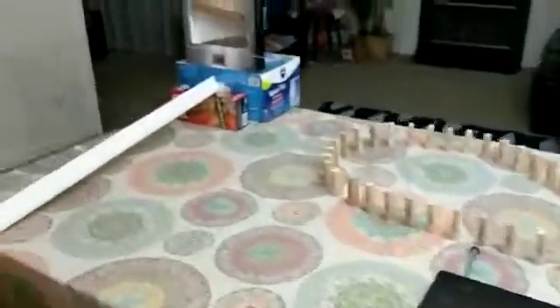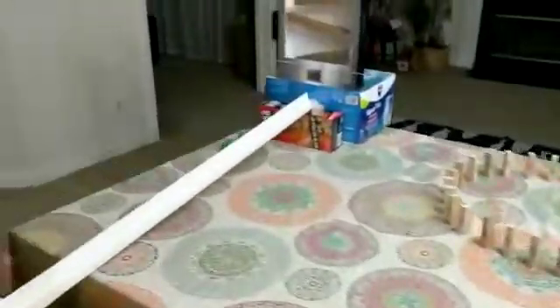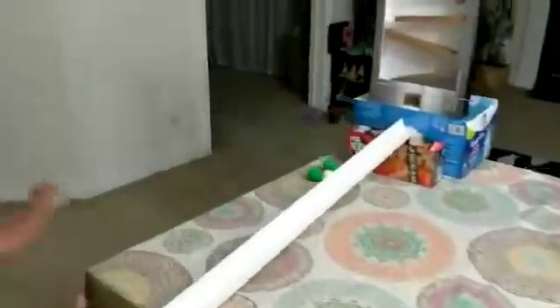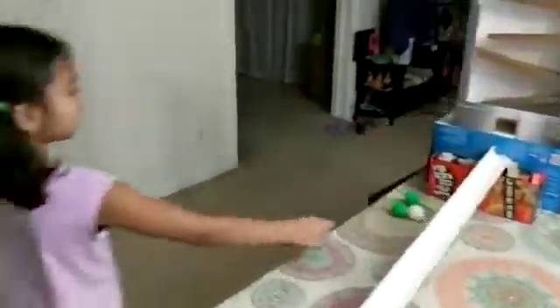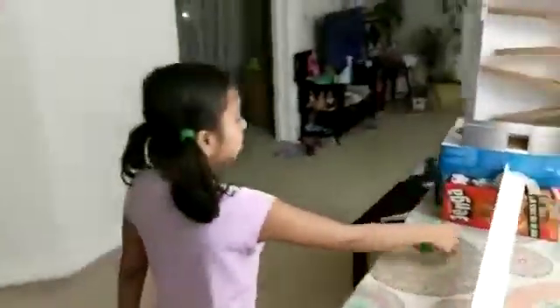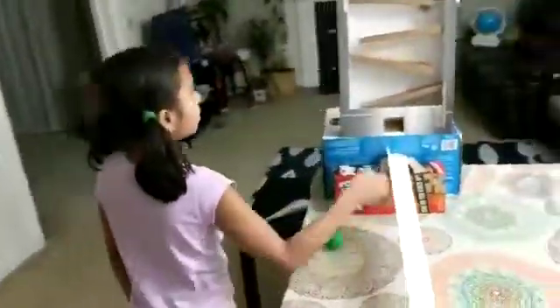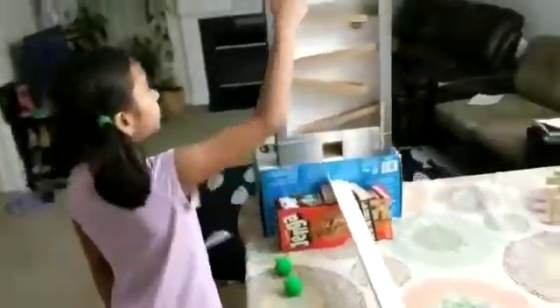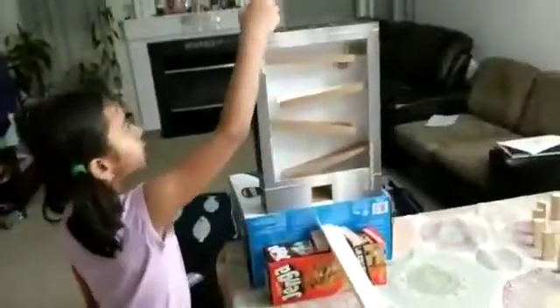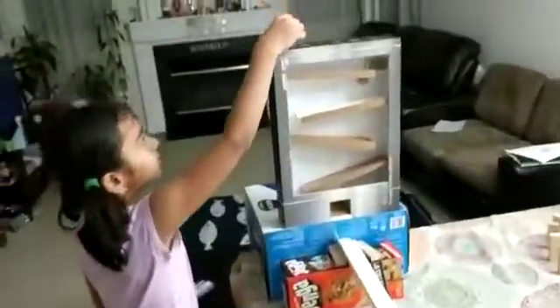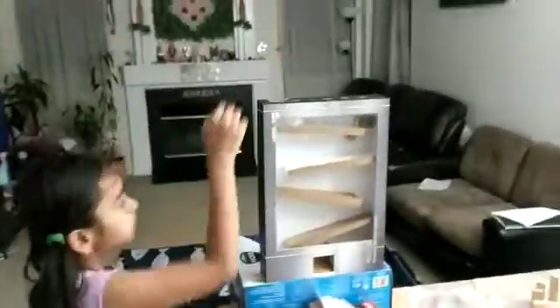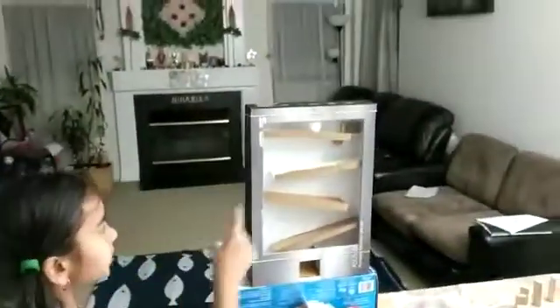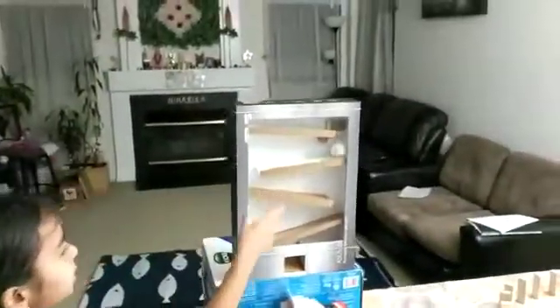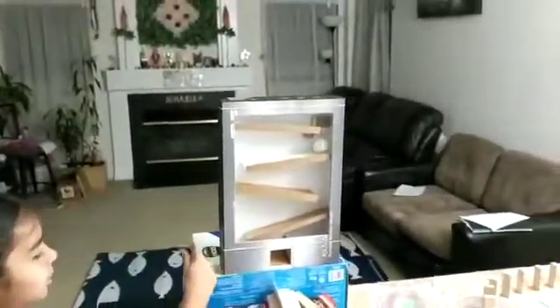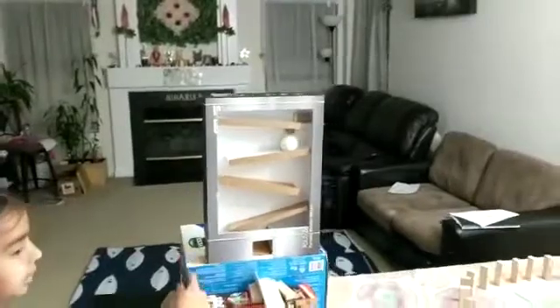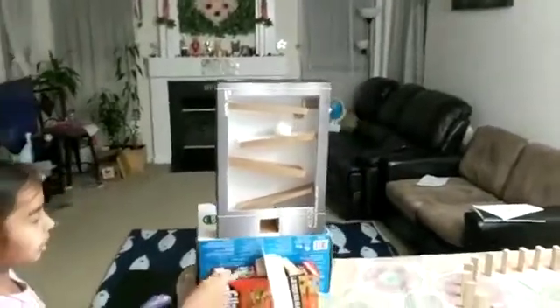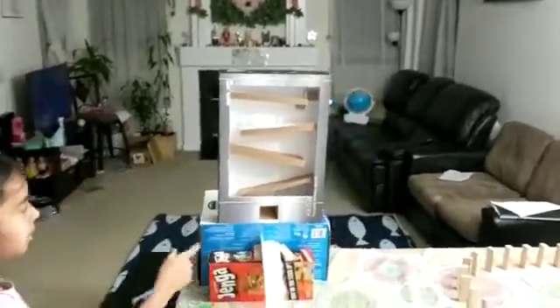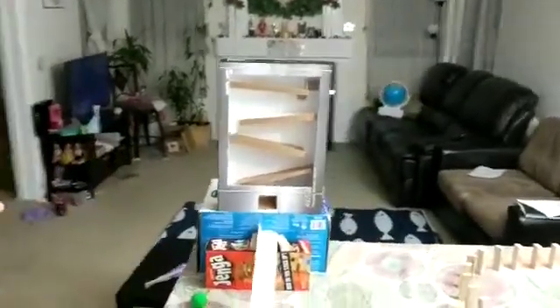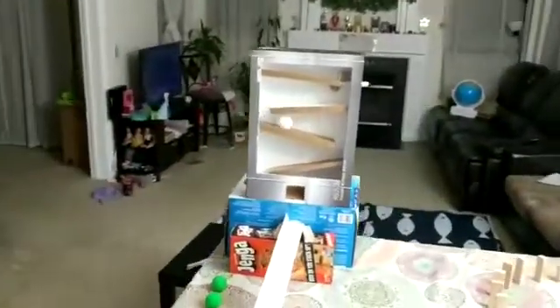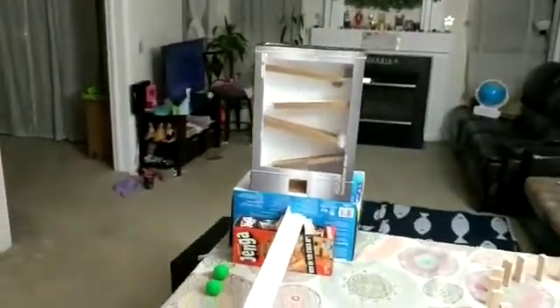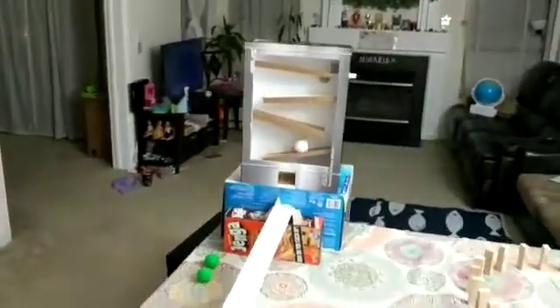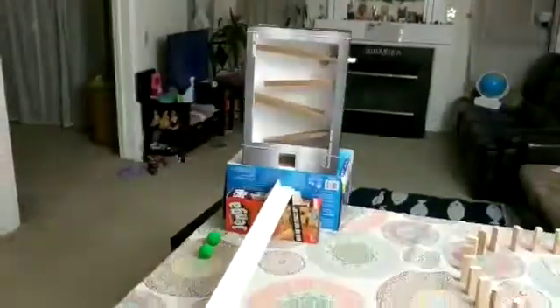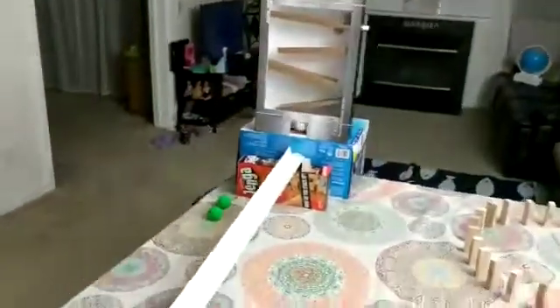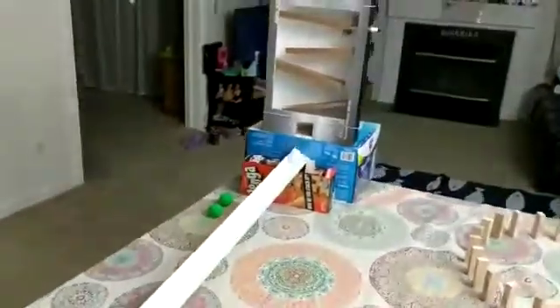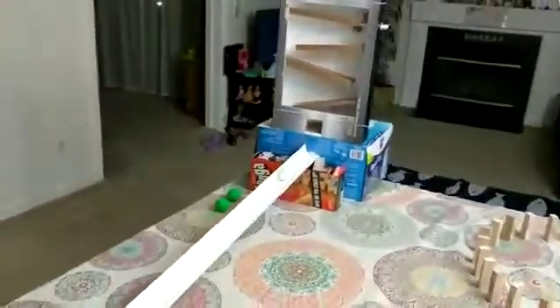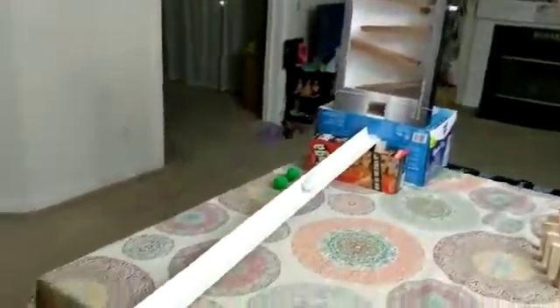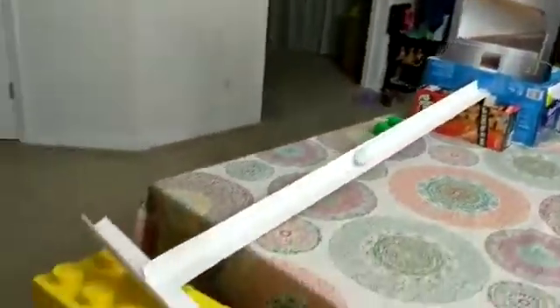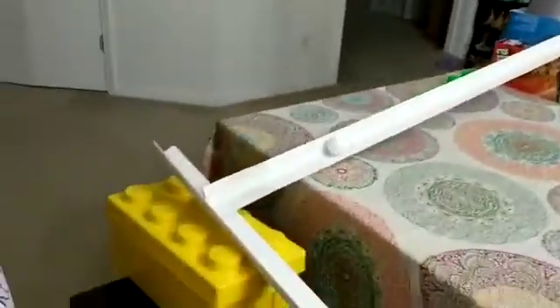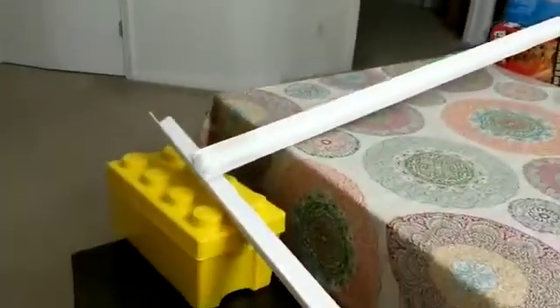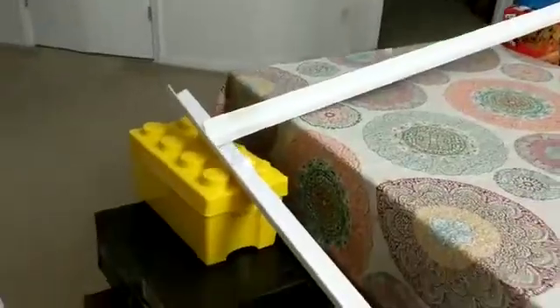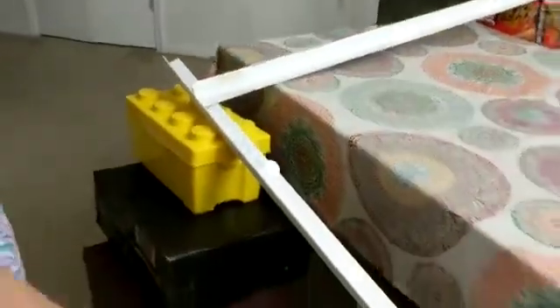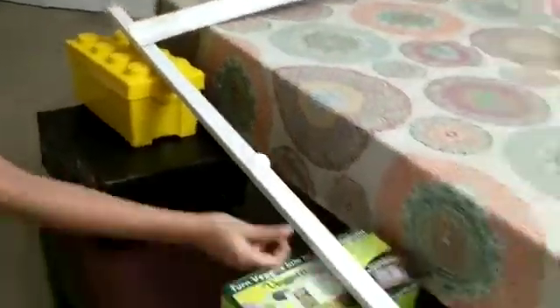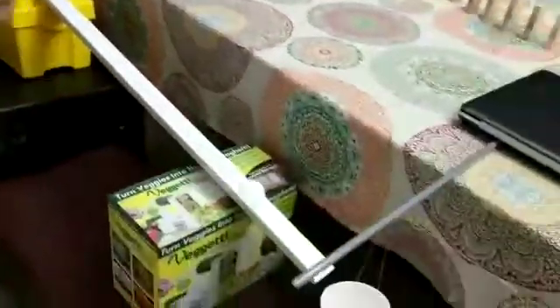So let me demonstrate. As you see, it's coming. It's going to come on this ramp and then land in this cup.